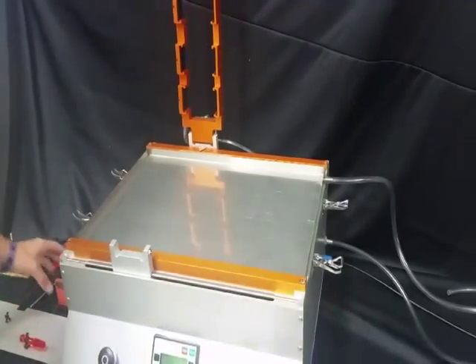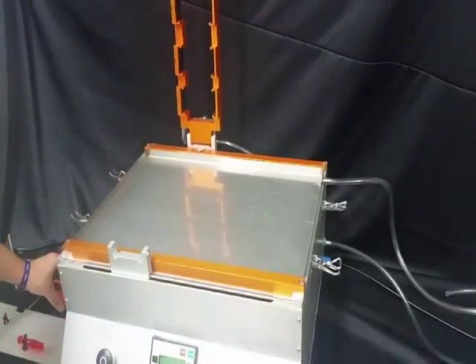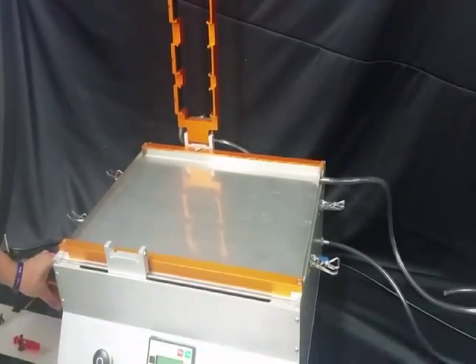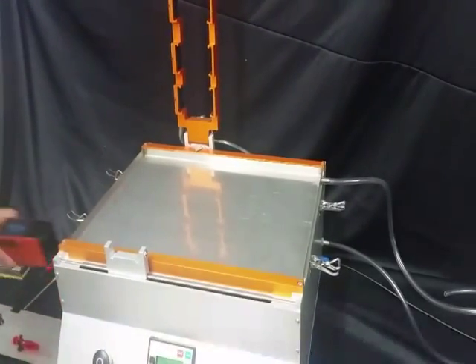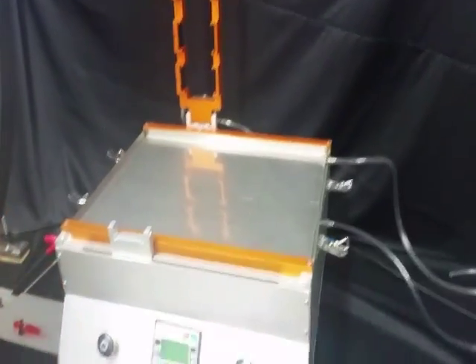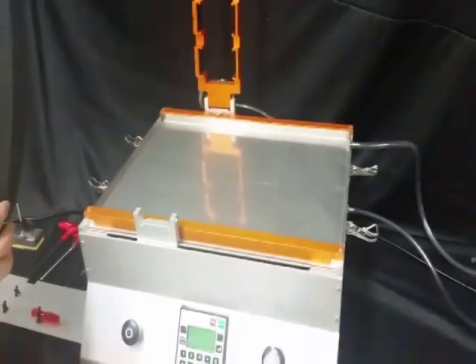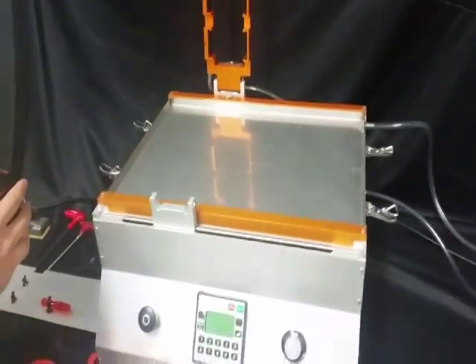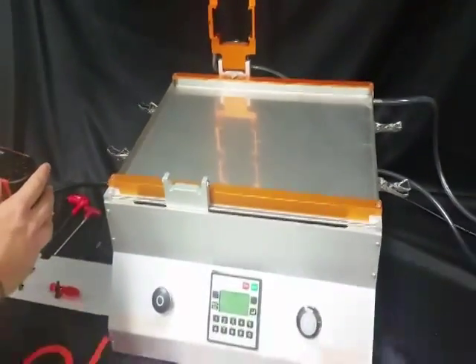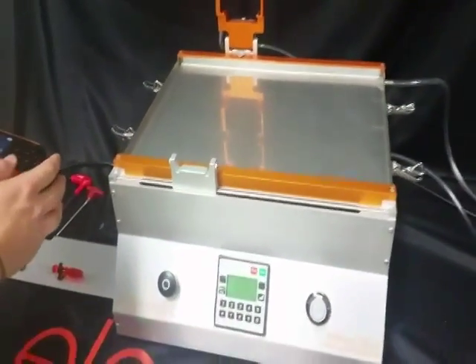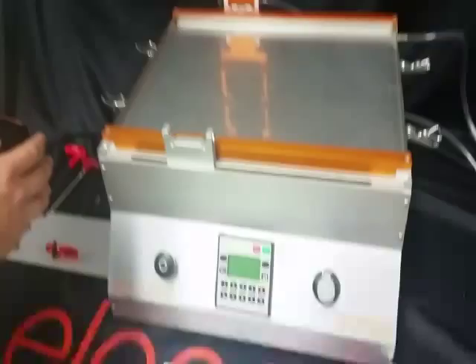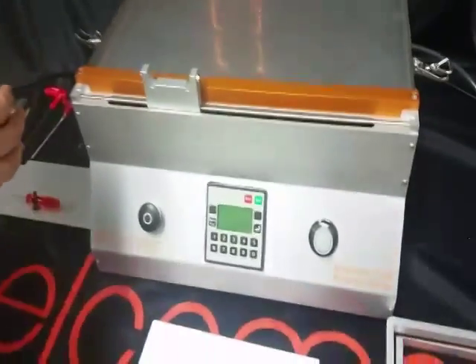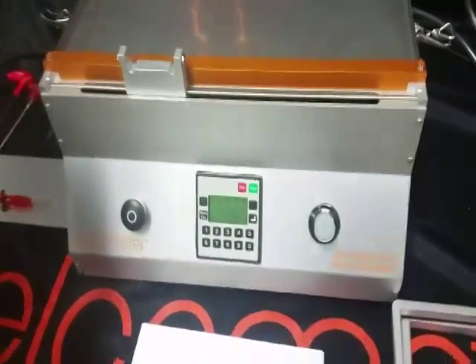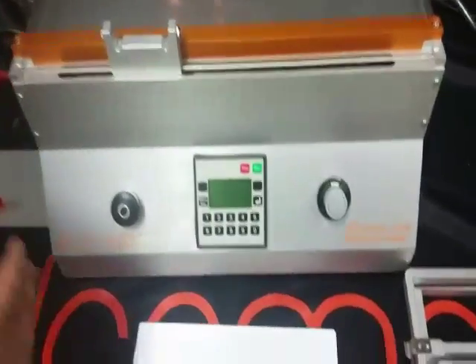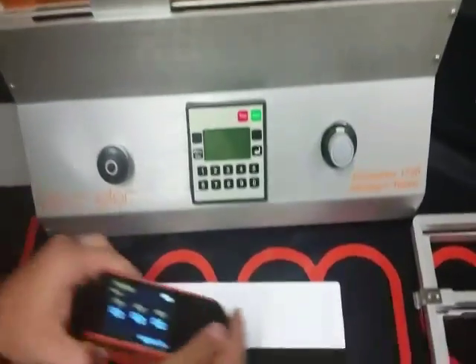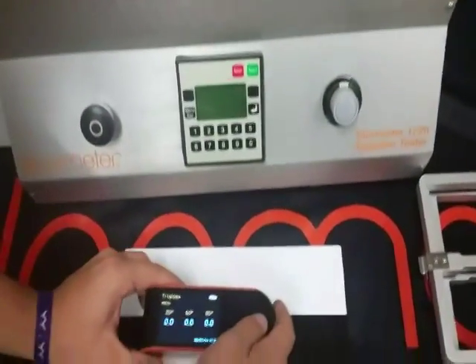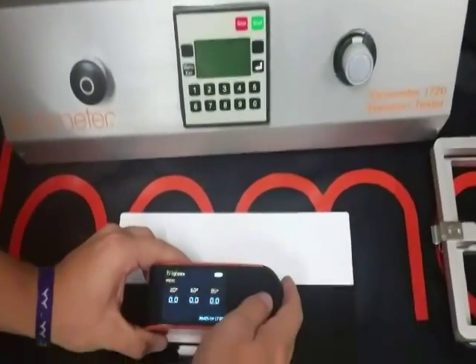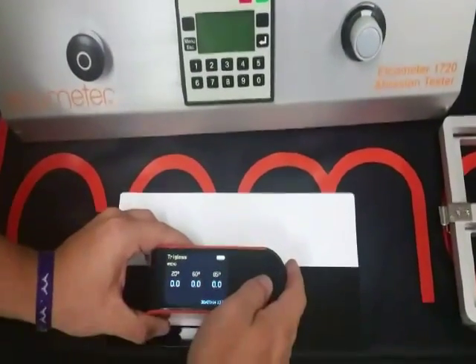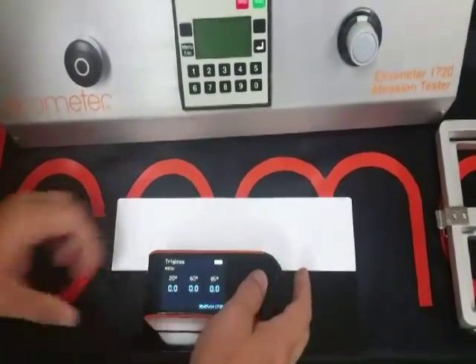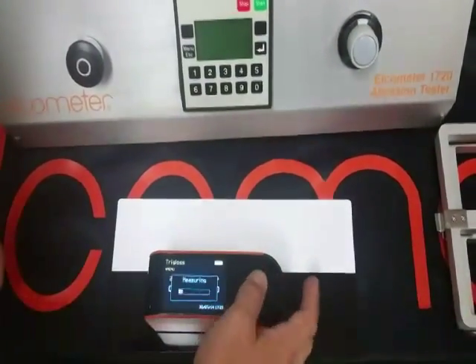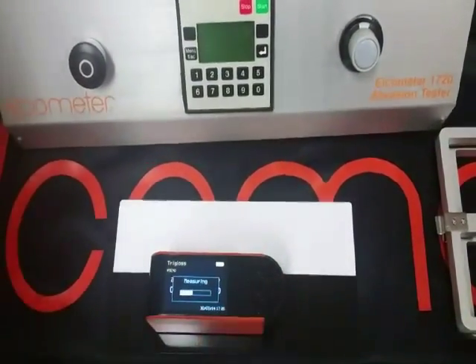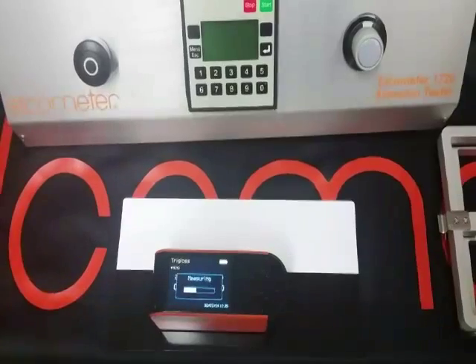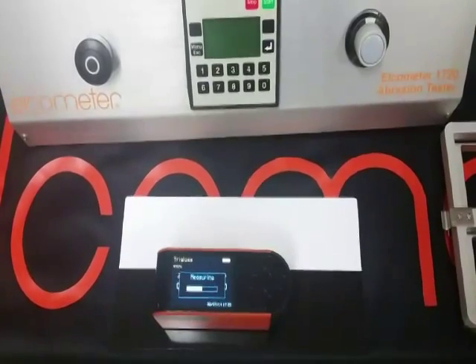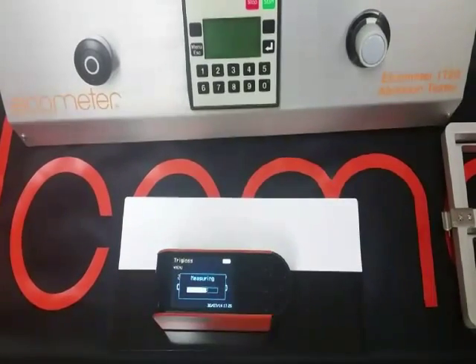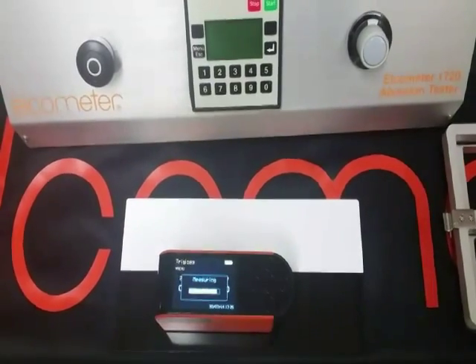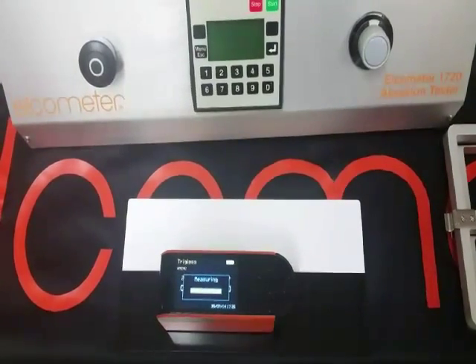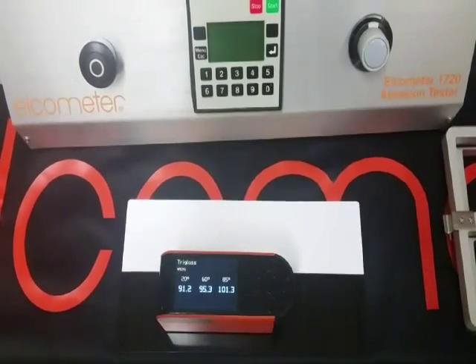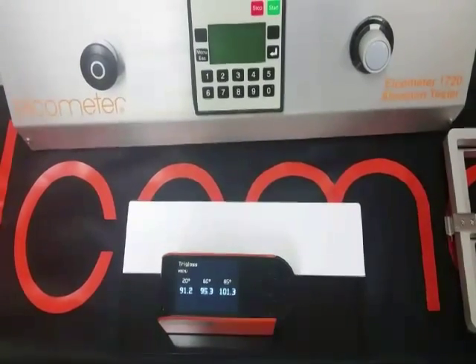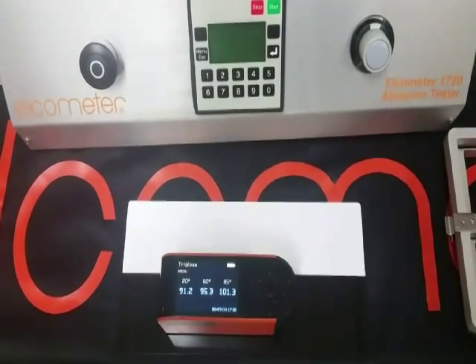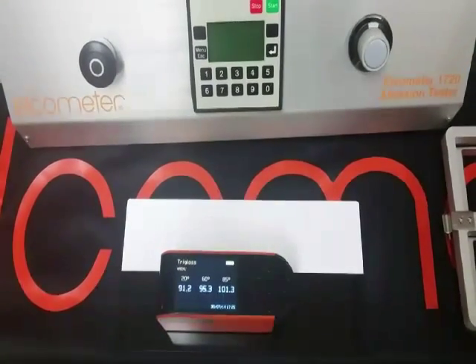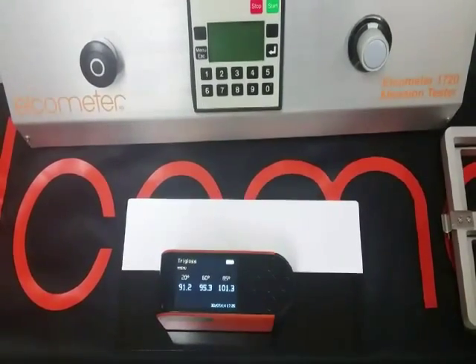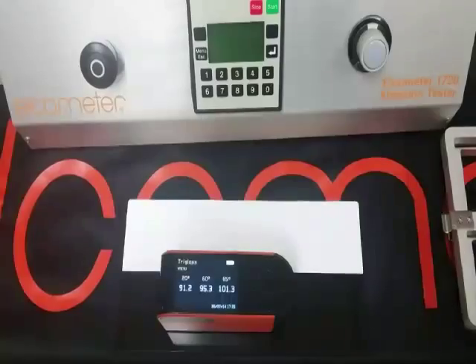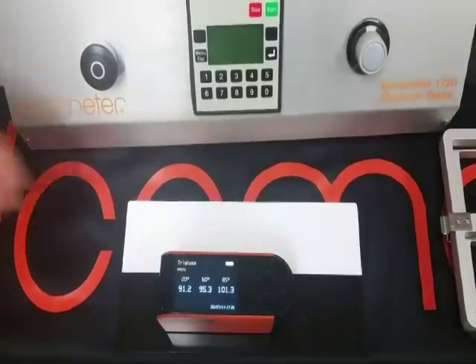We are going to be using the Elcometer 407 Gloss Meter to take a reading of the test panel before and after. Using the 60 degree angle, the test panel reads at 95.3 gloss units.